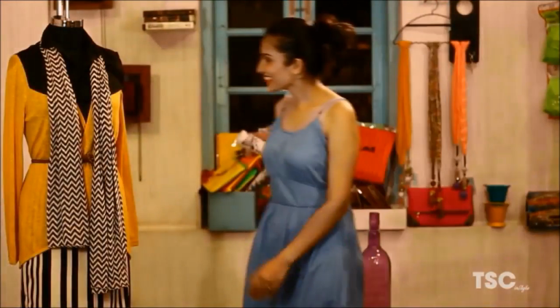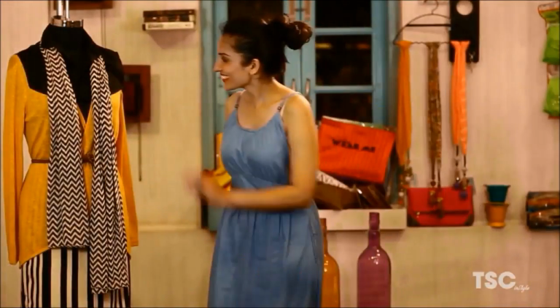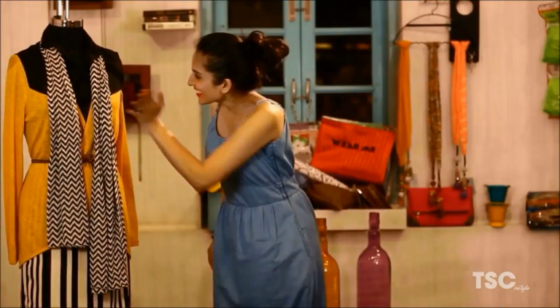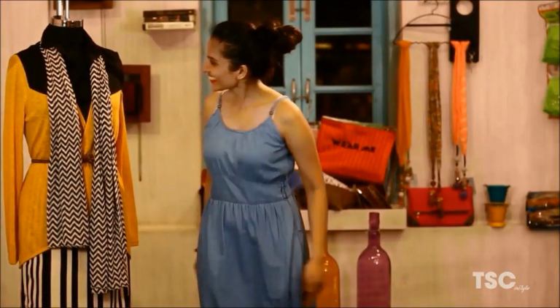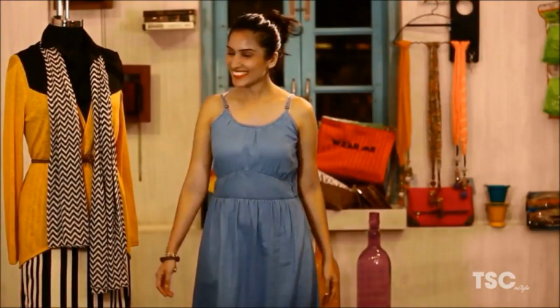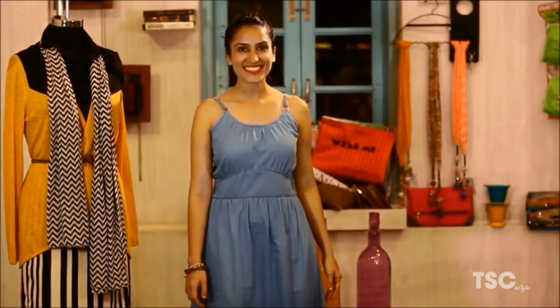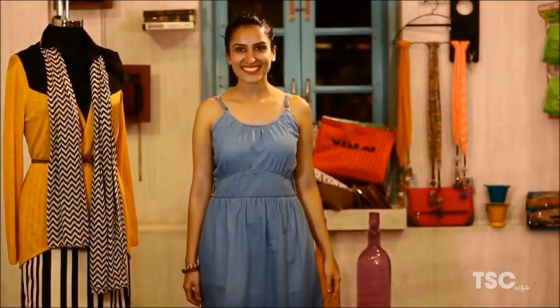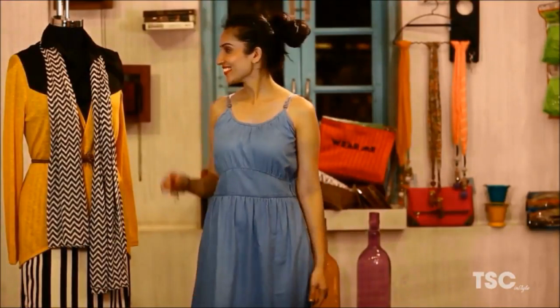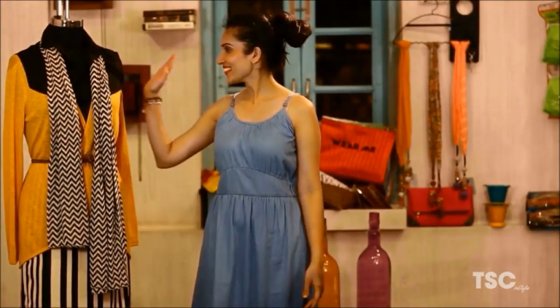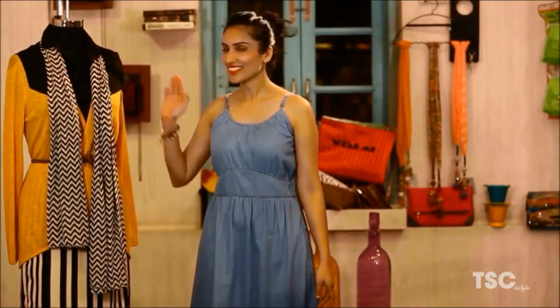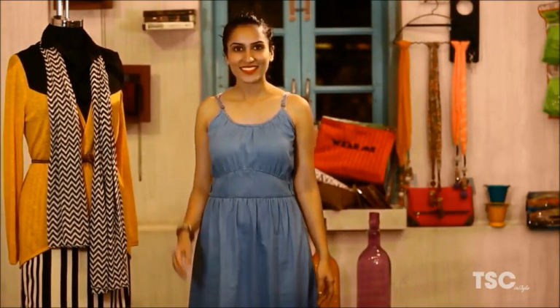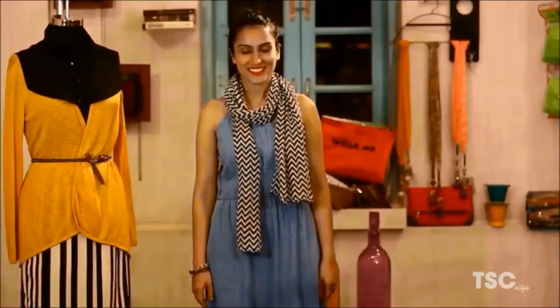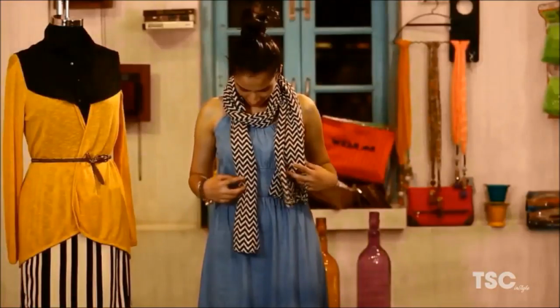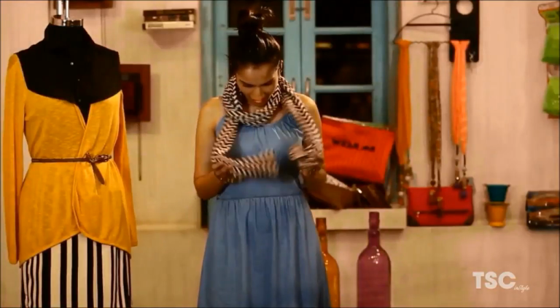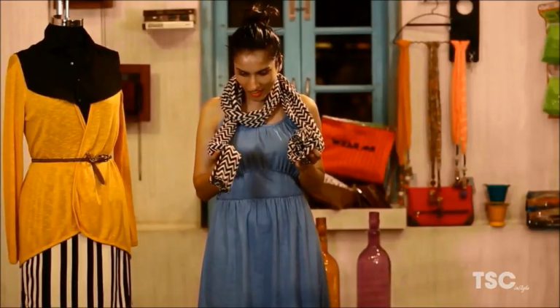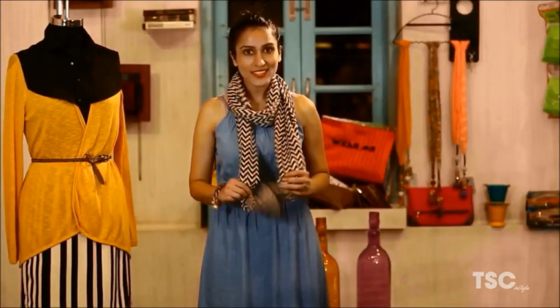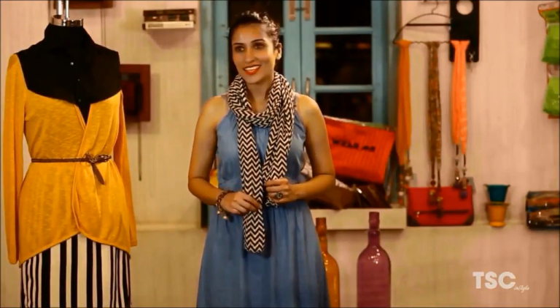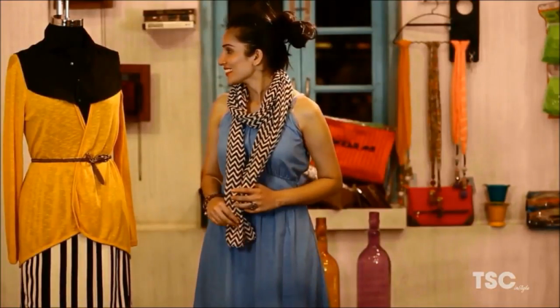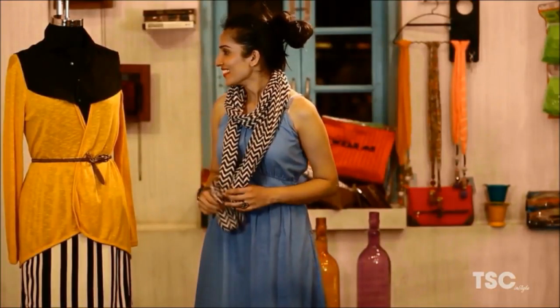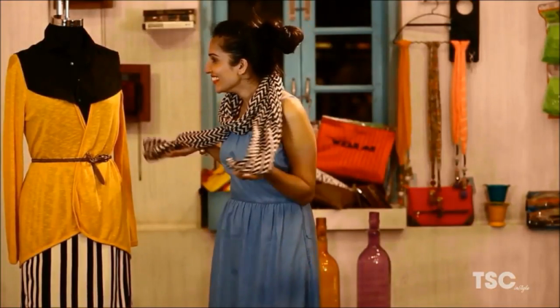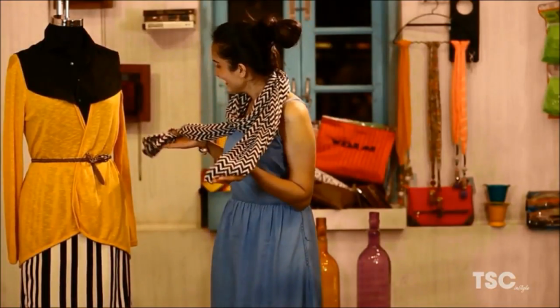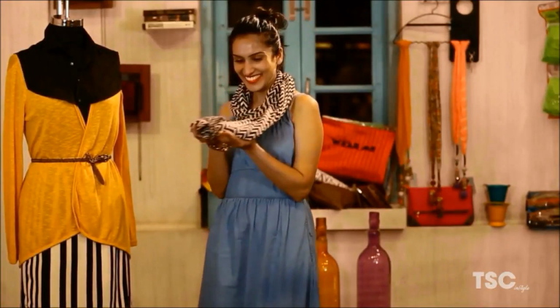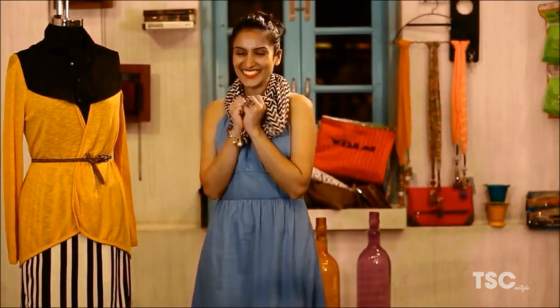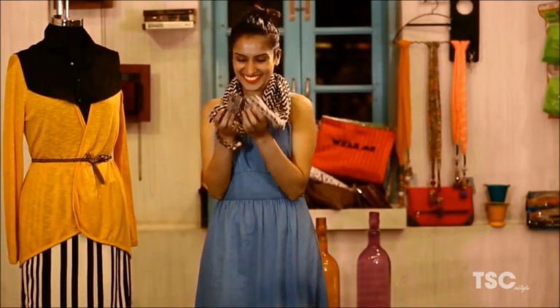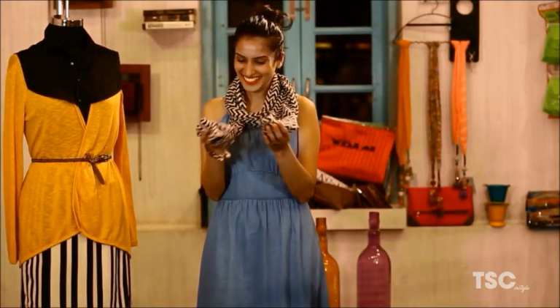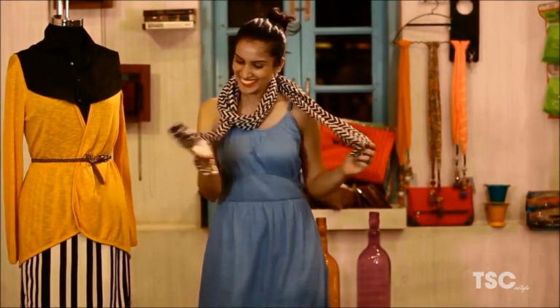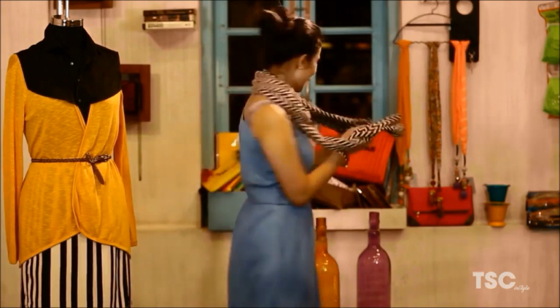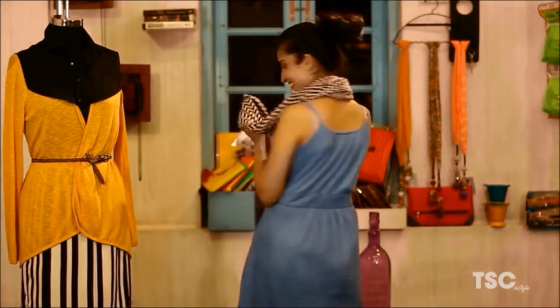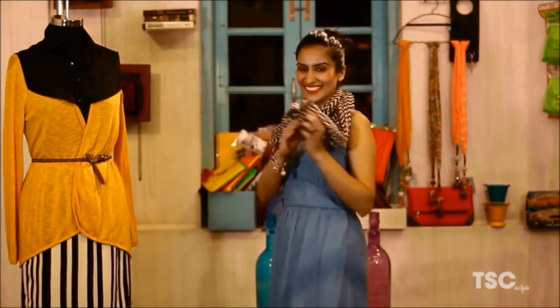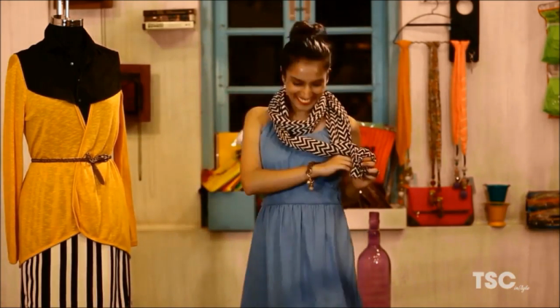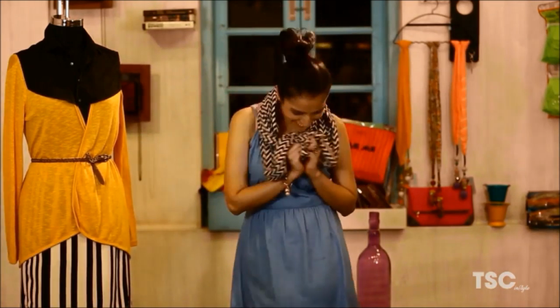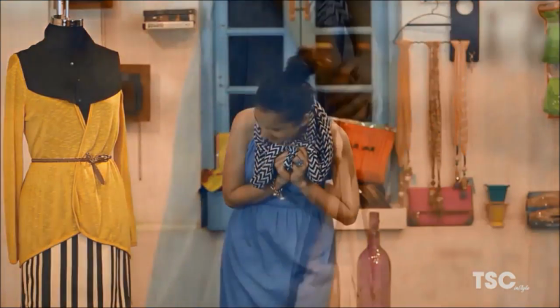Let's see what Miss Malikwin has in store to layer her up. Urmi's first layer is a black and white printed scarf. She's decided to wrap this around her neck.